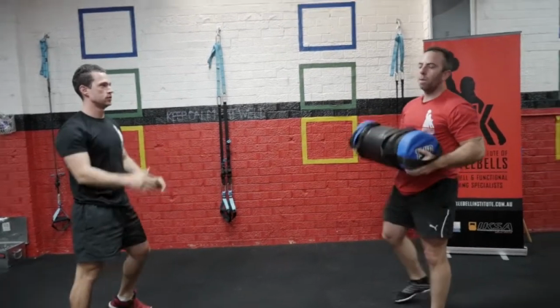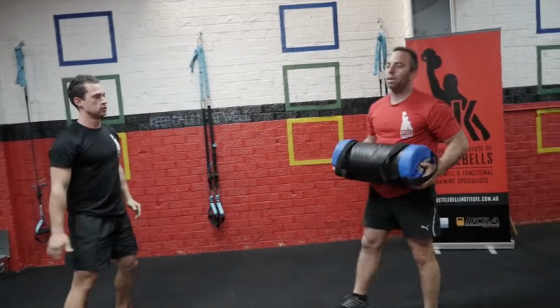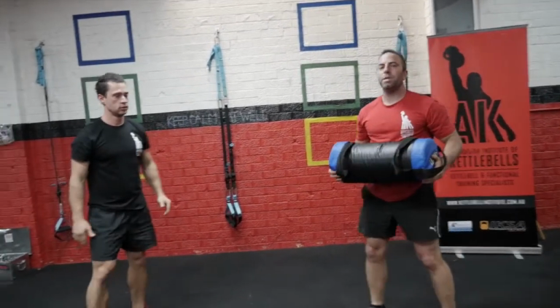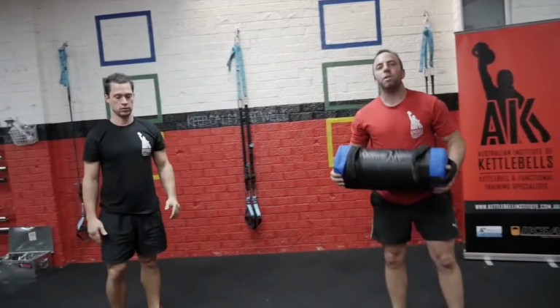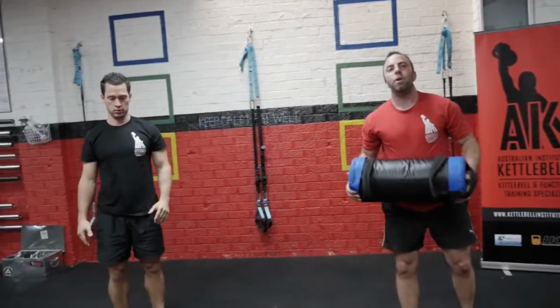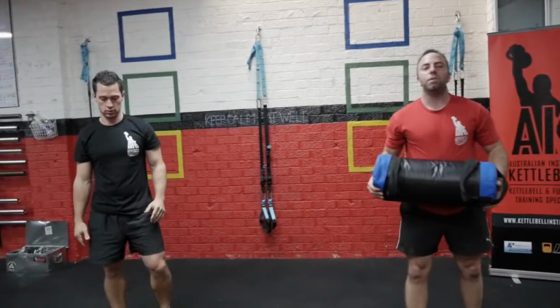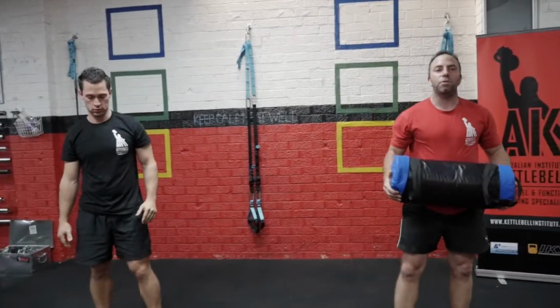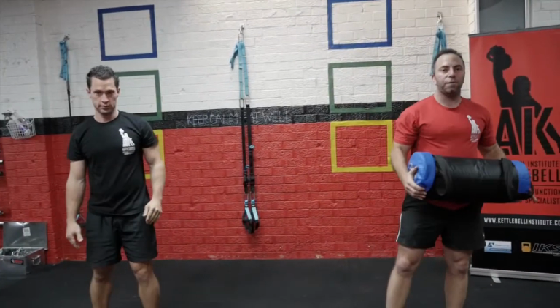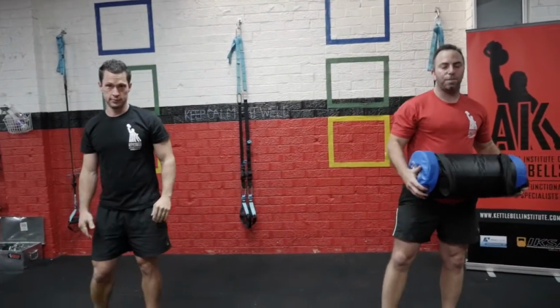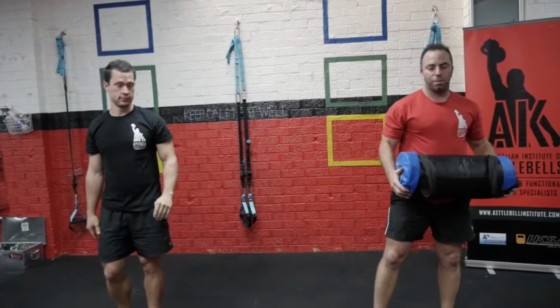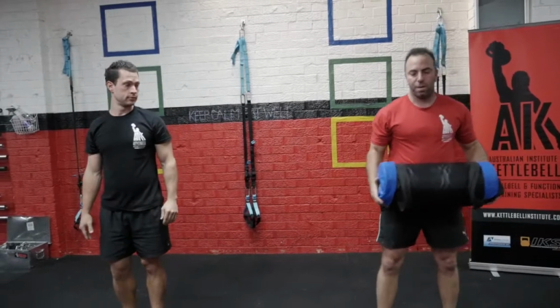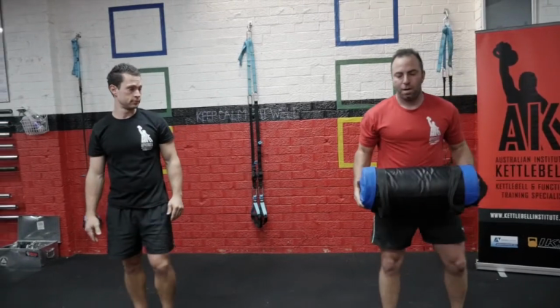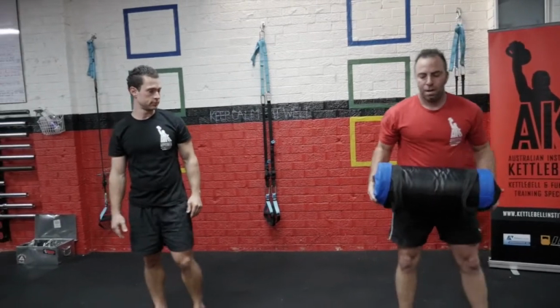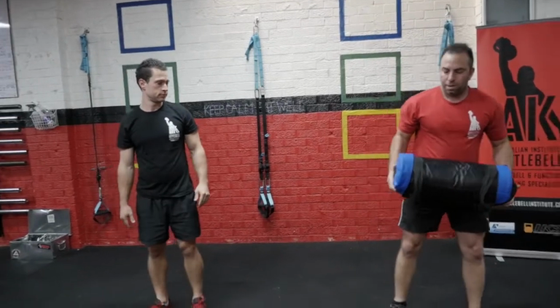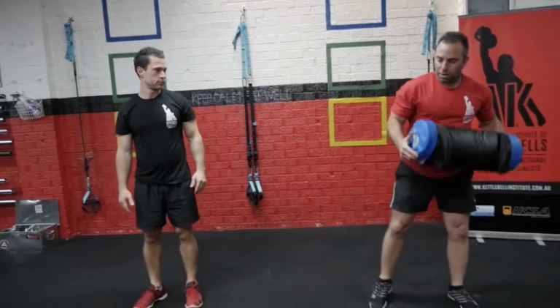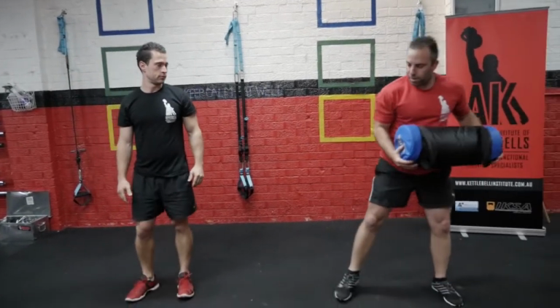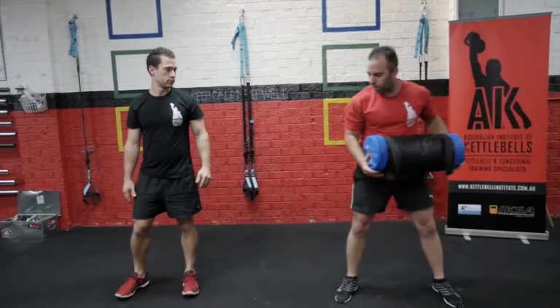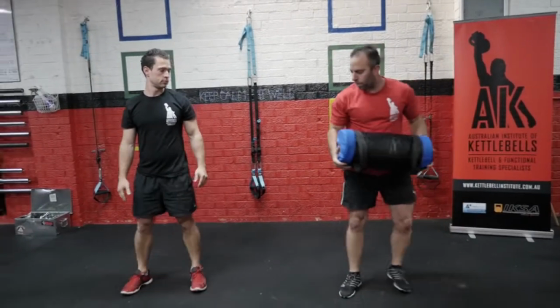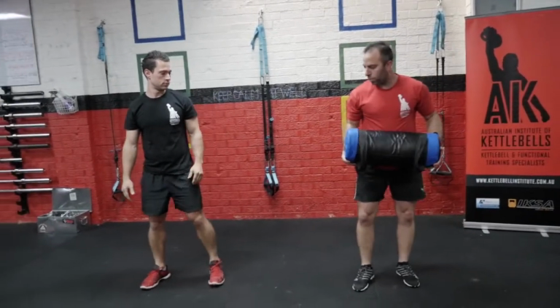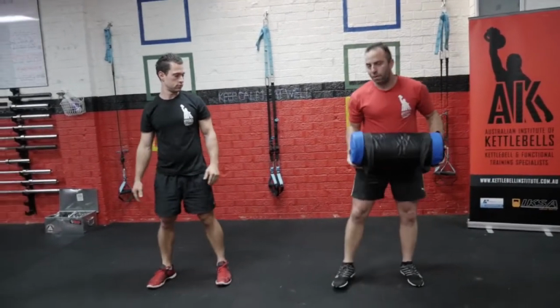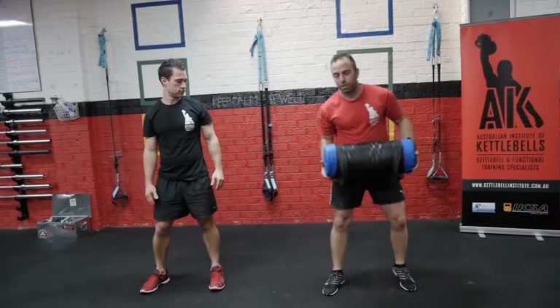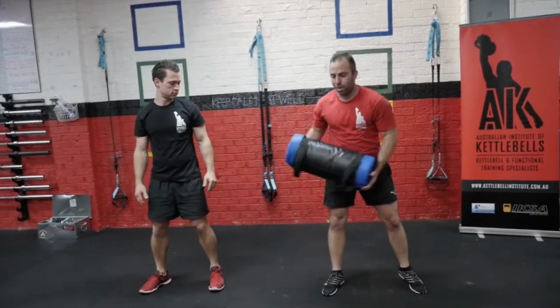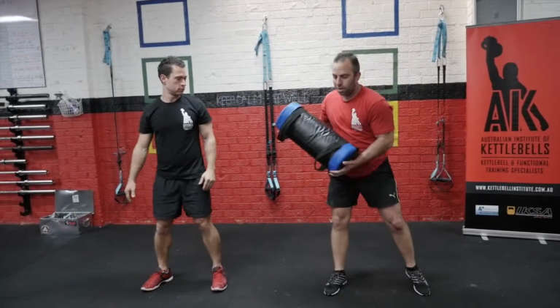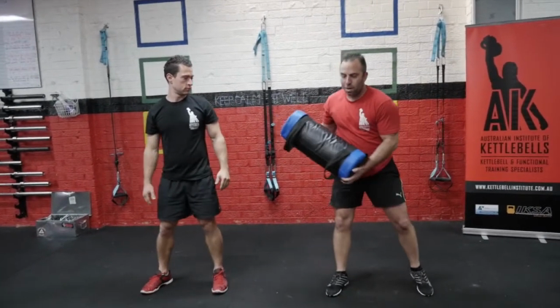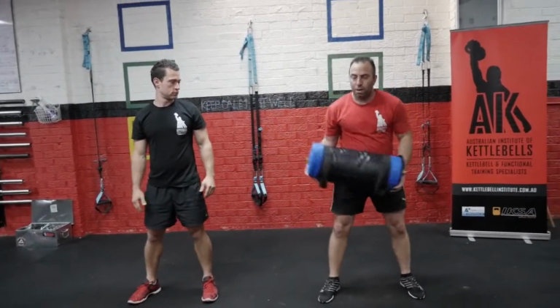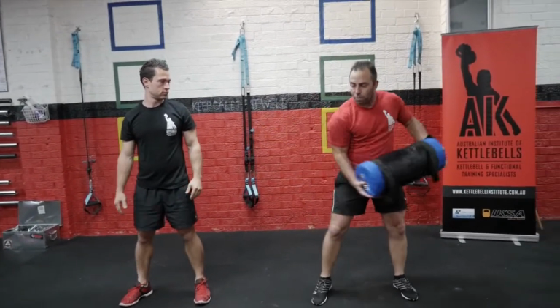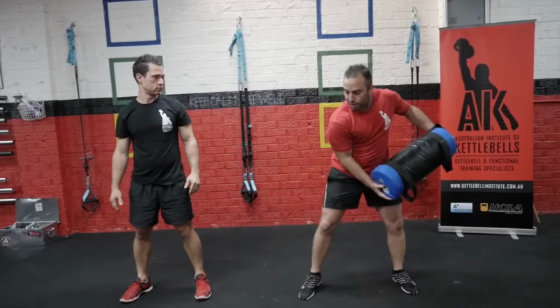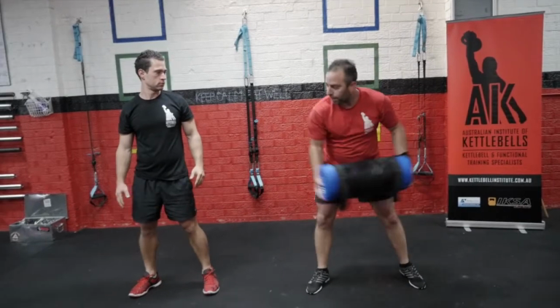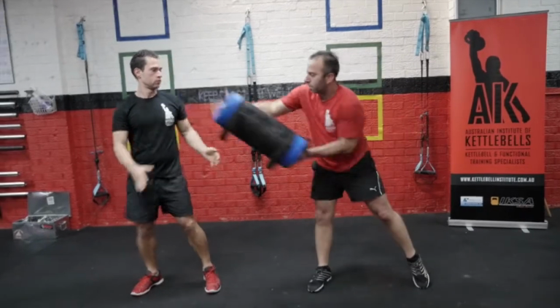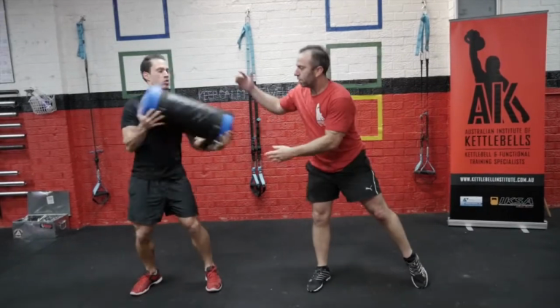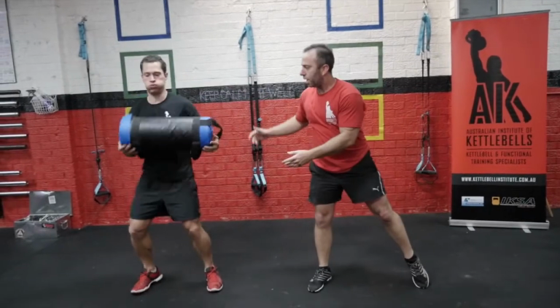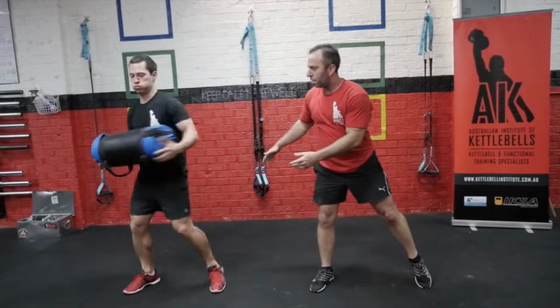Now what we're going to do is work into a transverse-based movement. So again, I'm not going to be too far a distance apart. You want to rock and get into the catch there.